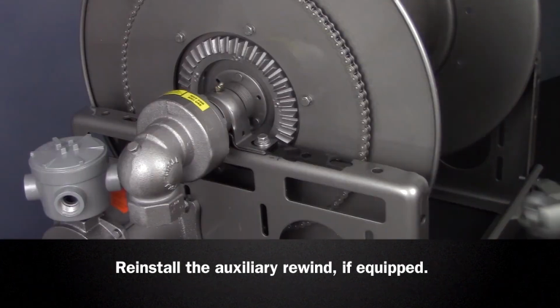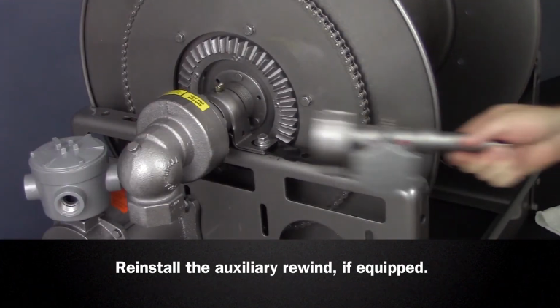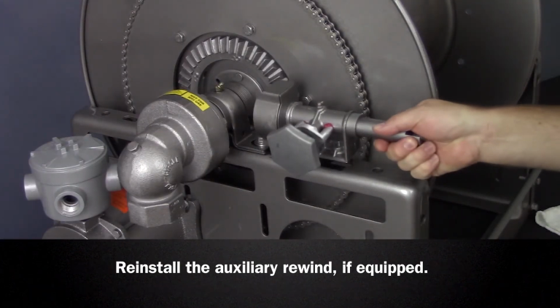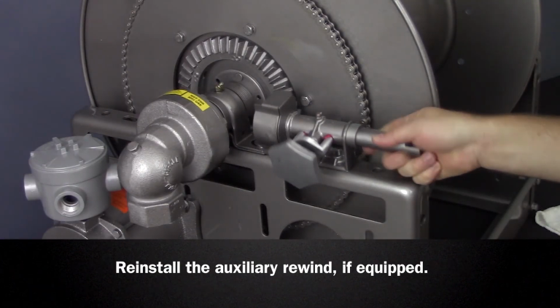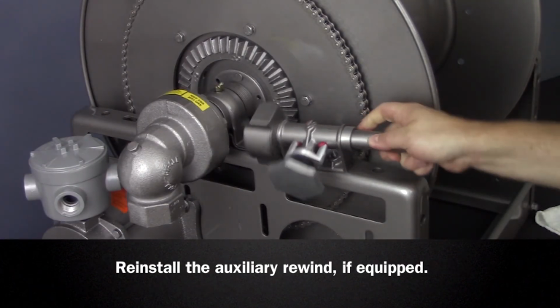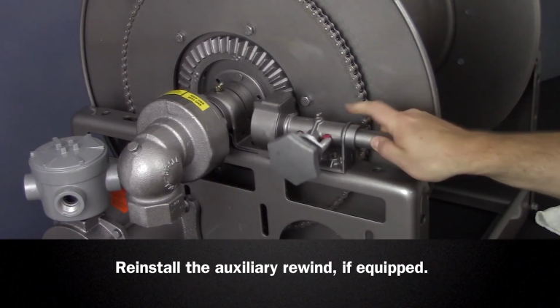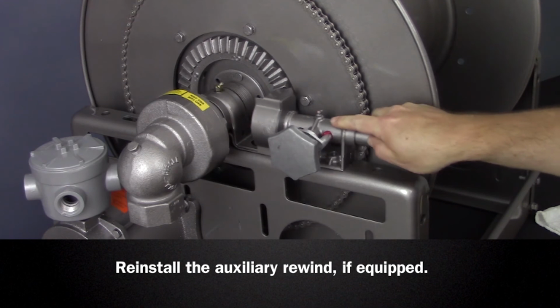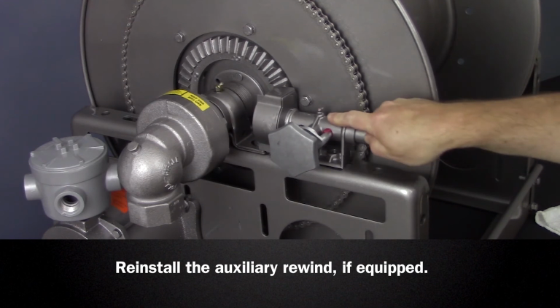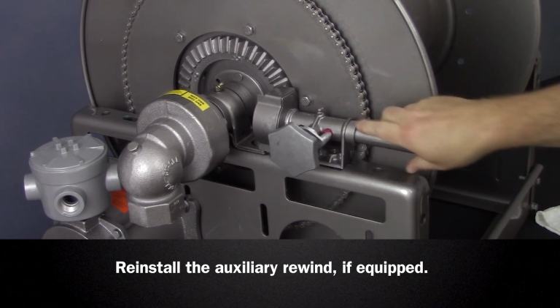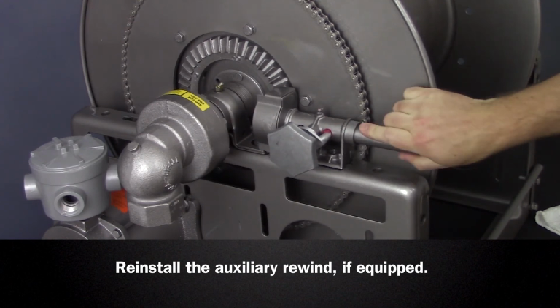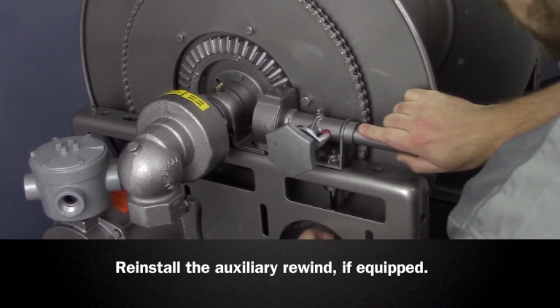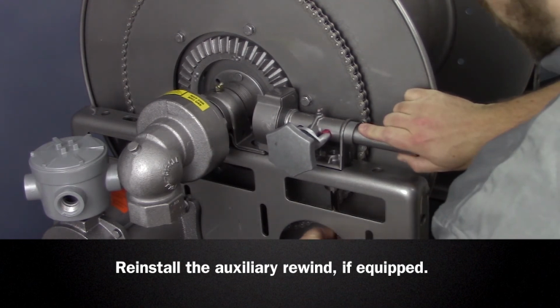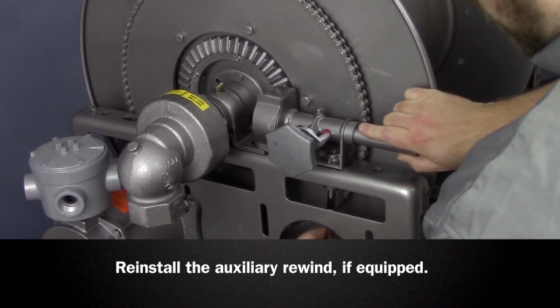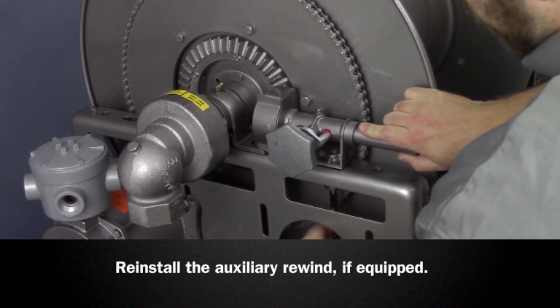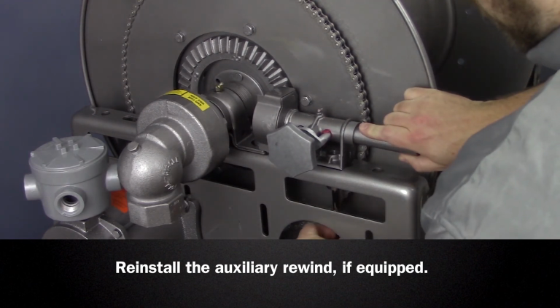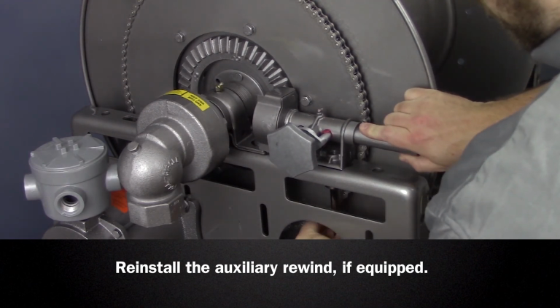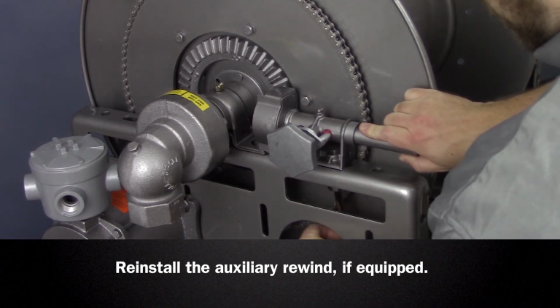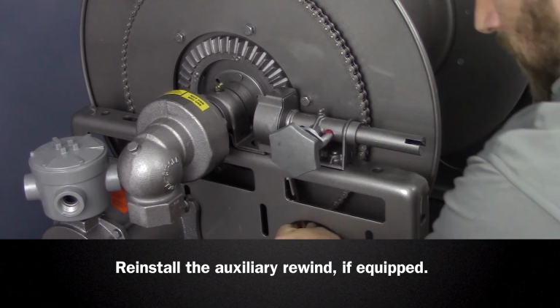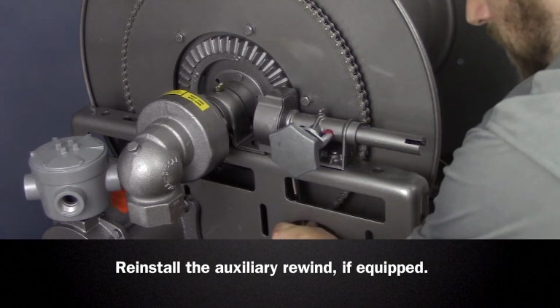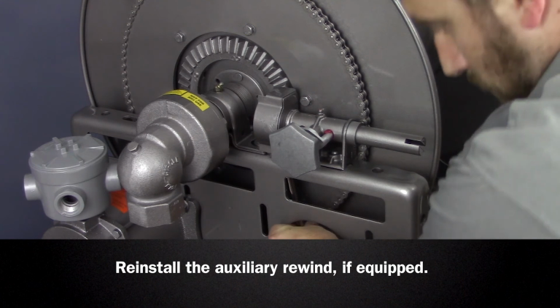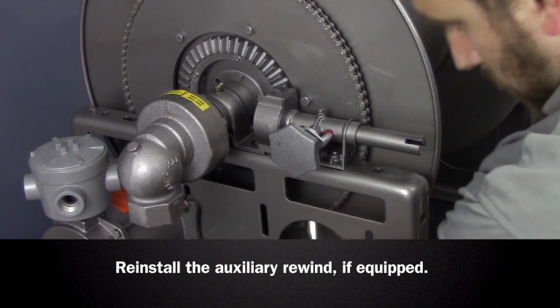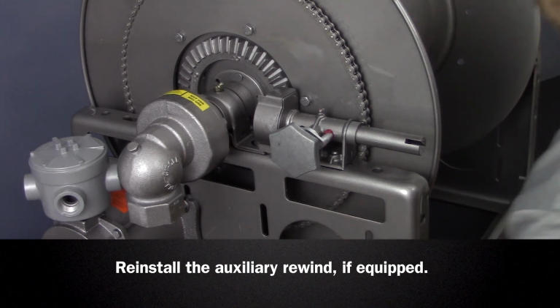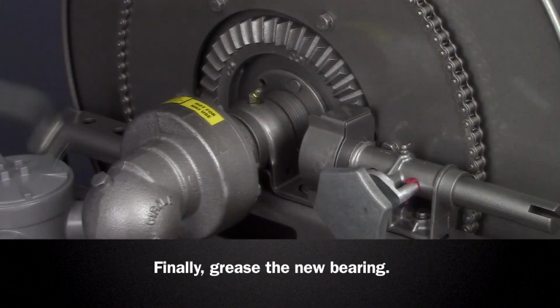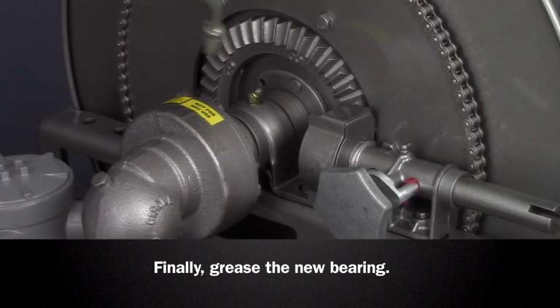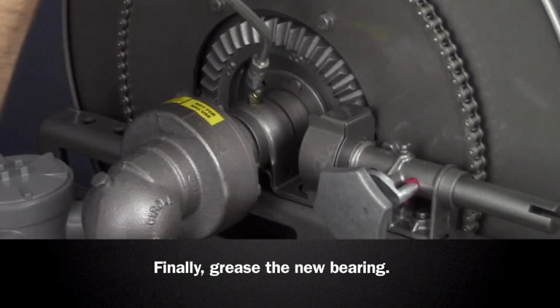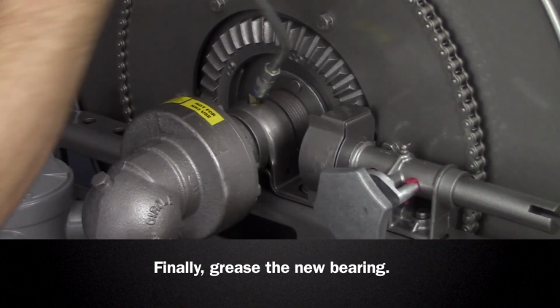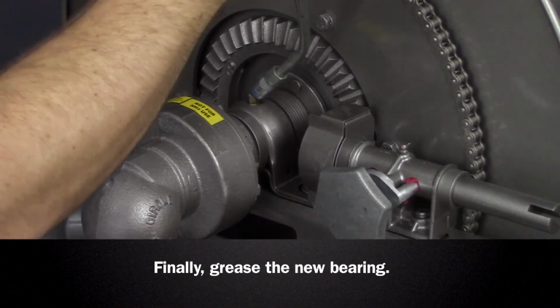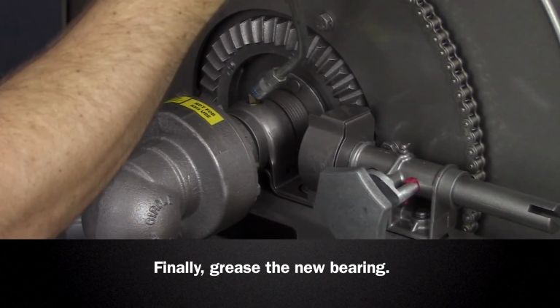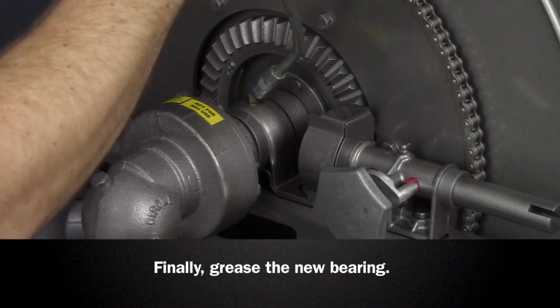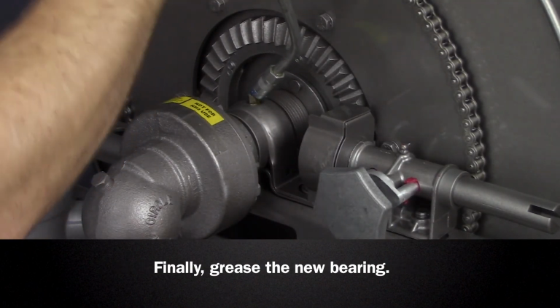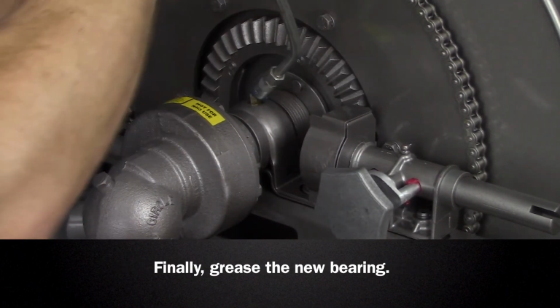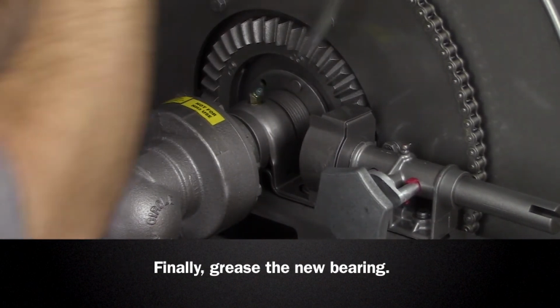If the reel was equipped, reinstall the auxiliary rewind making sure proper gear mesh is achieved. Grease the new bearing and be sure to check alignment and clearances.